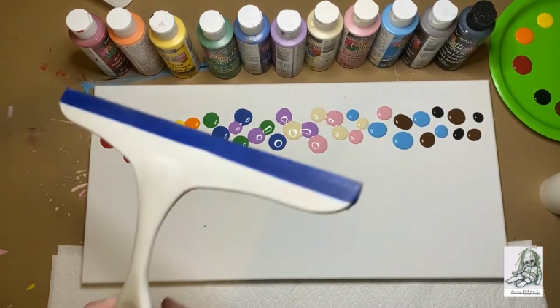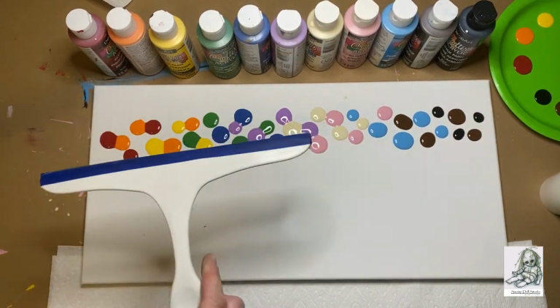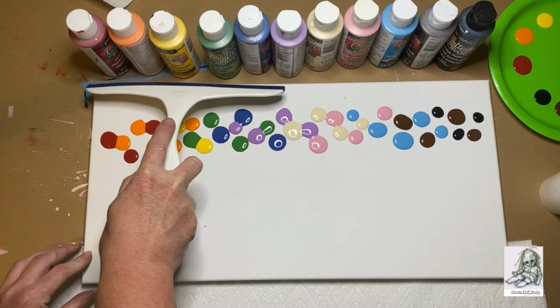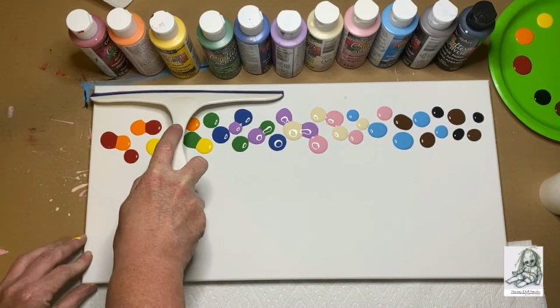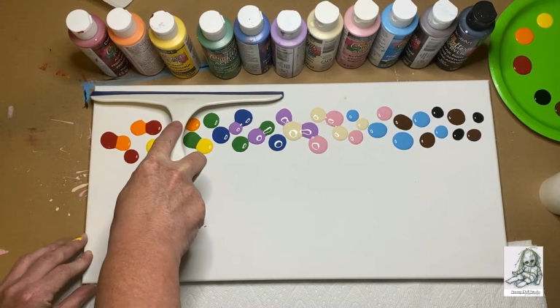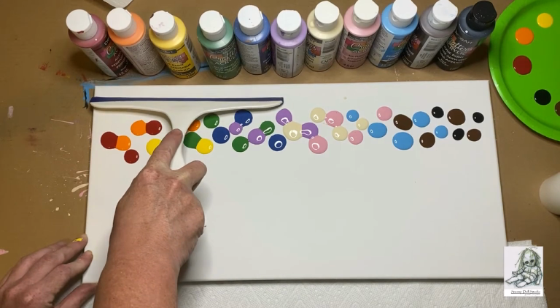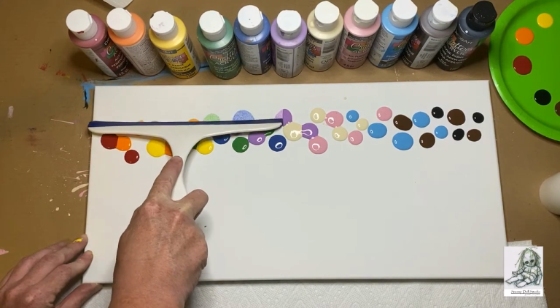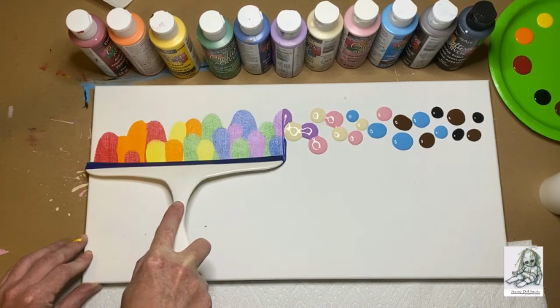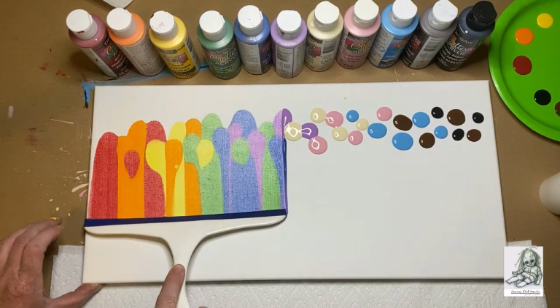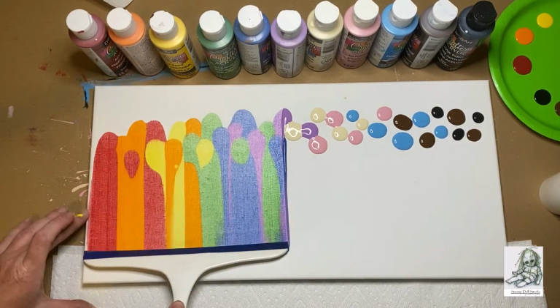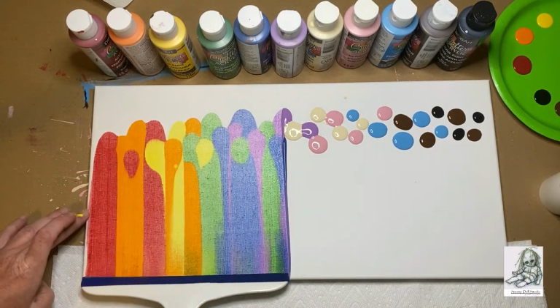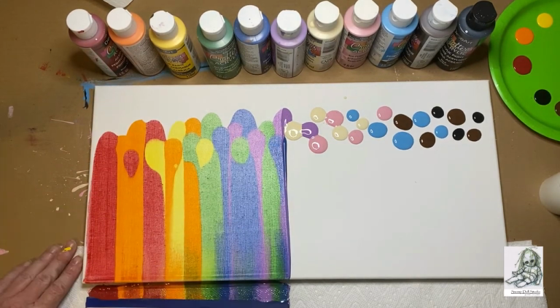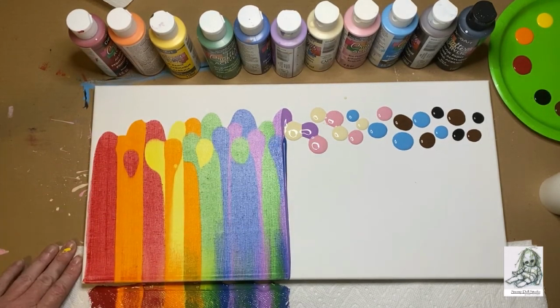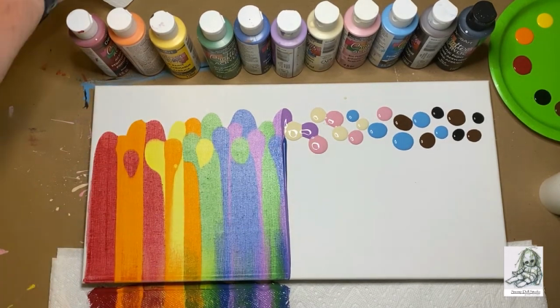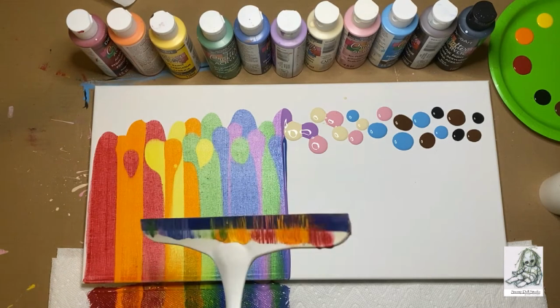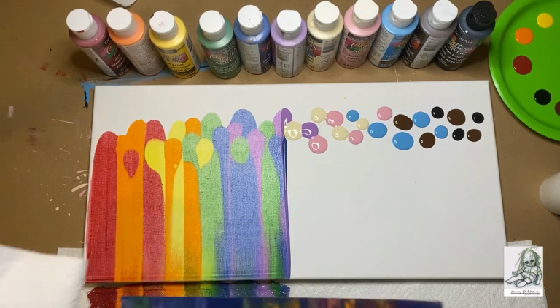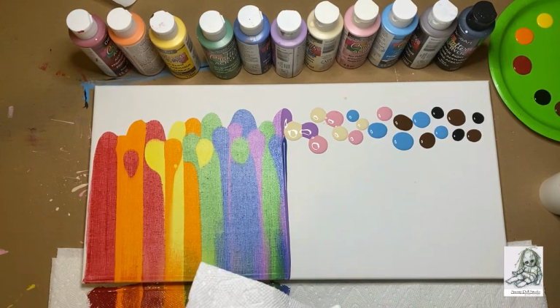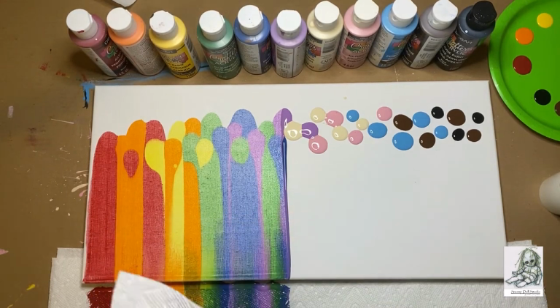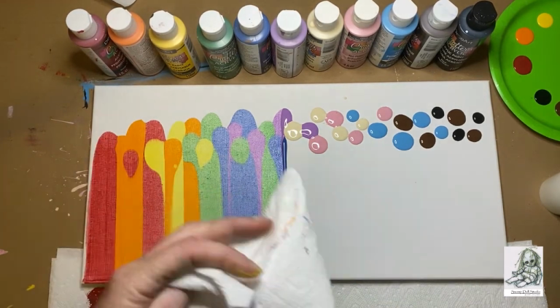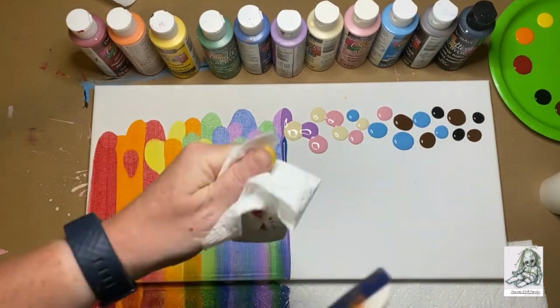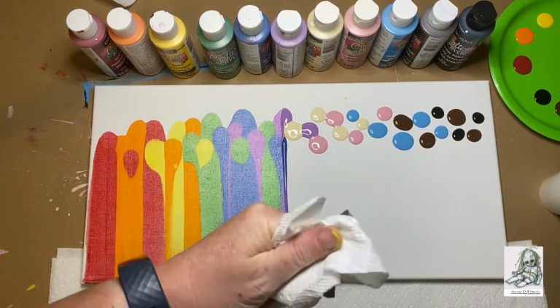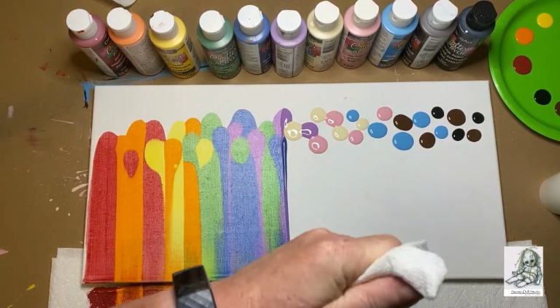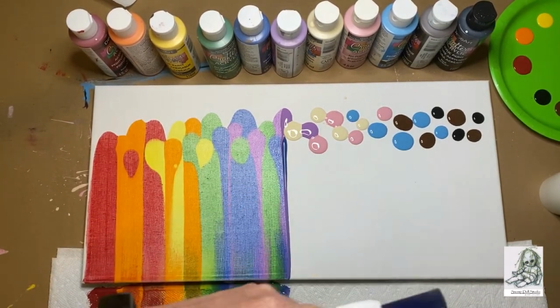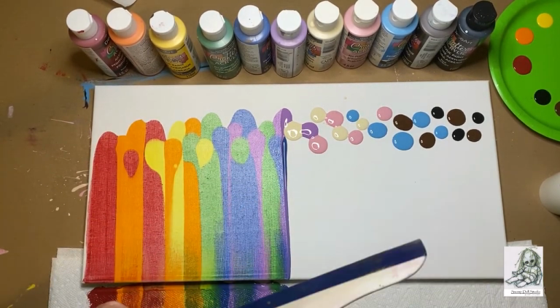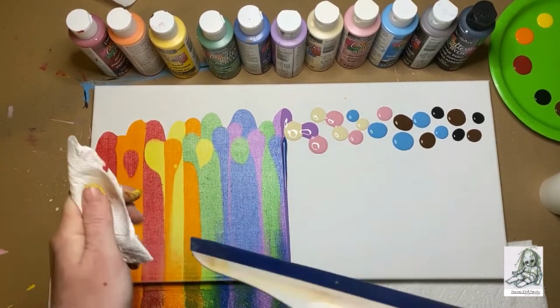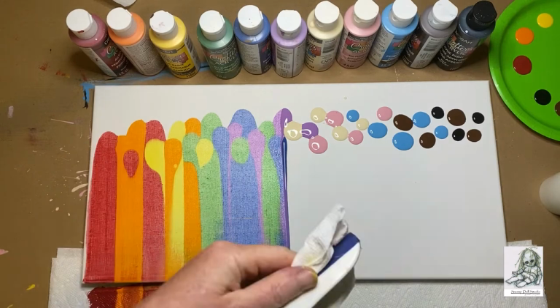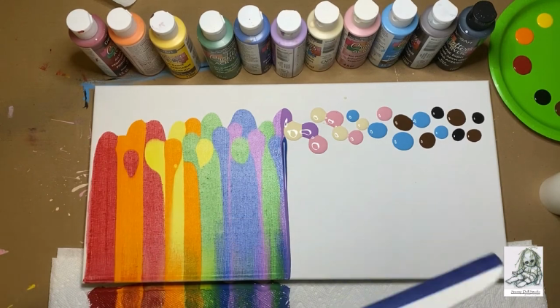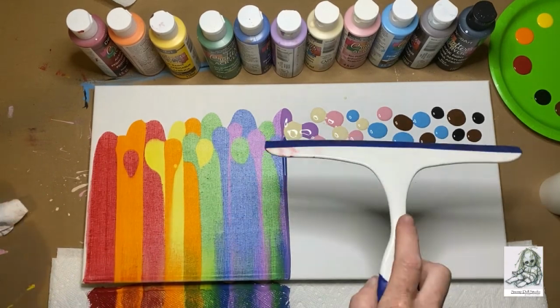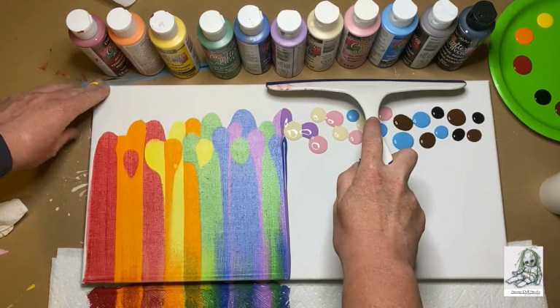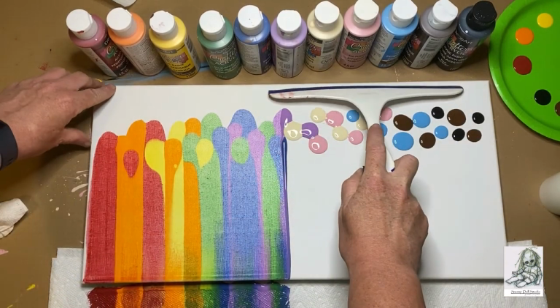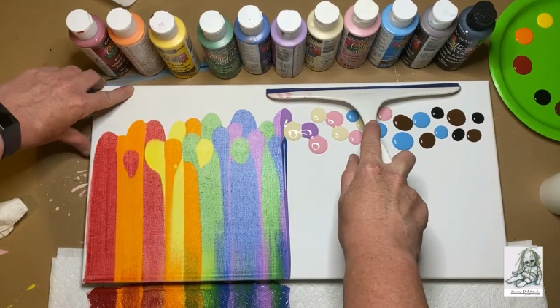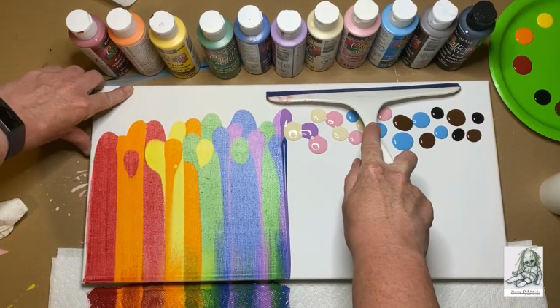Then just take your squeegee, apply pressure so the whole thing's touching, and drag everything right off the bottom edge. This is where your paper towel comes in handy. Clean off your squeegee in between wipes — you don't want to mix colors on the next swipe, so make sure everything from the first swipe is cleaned off.